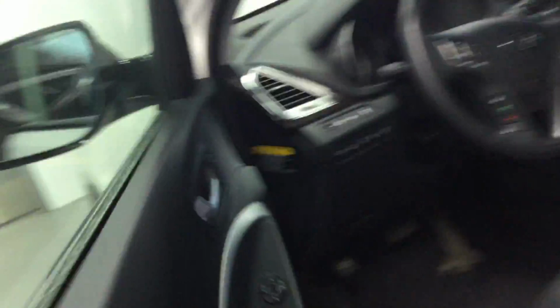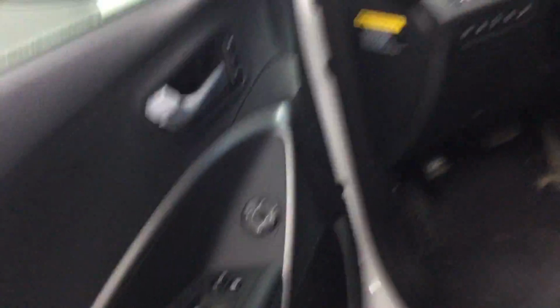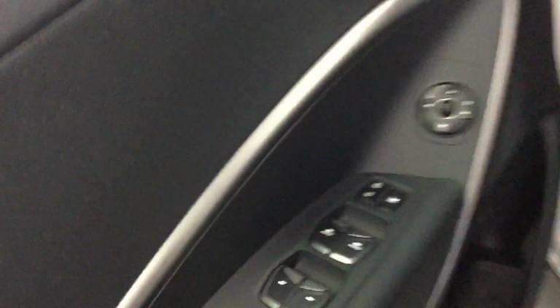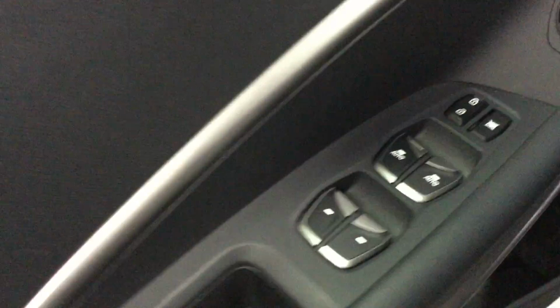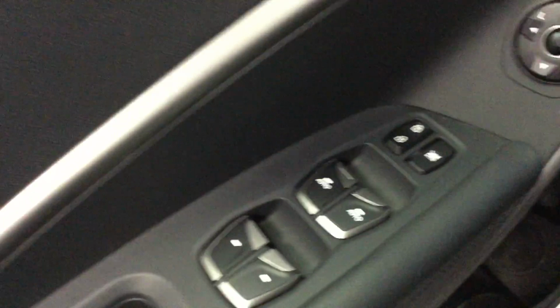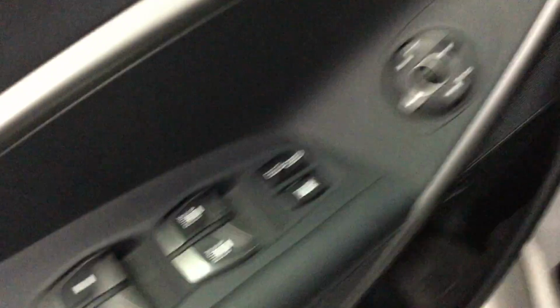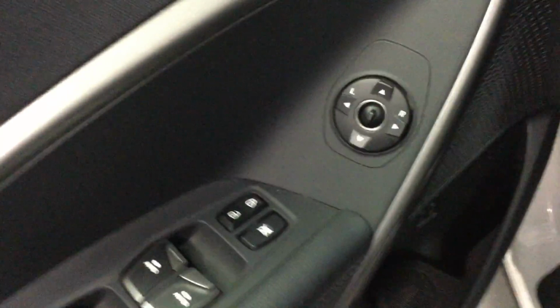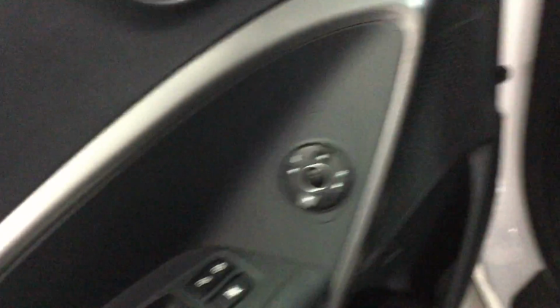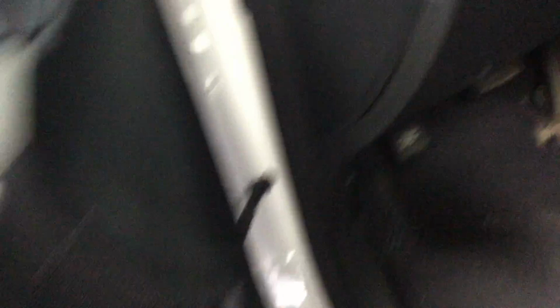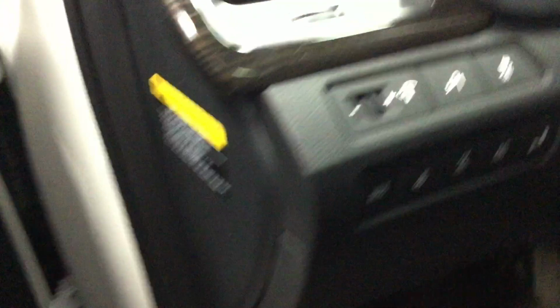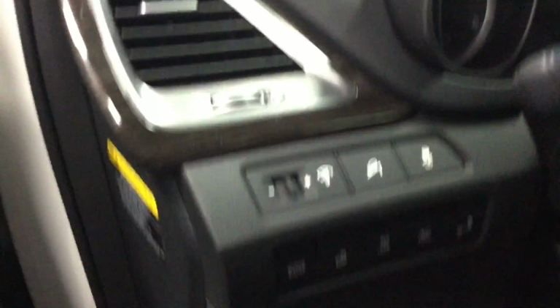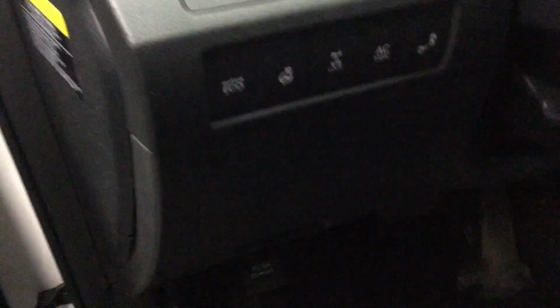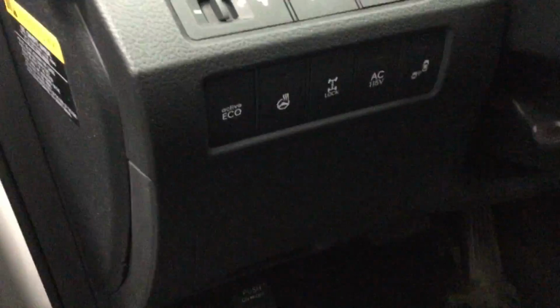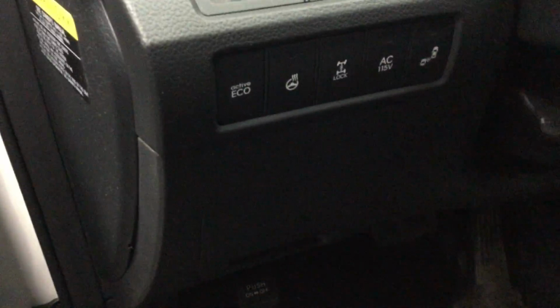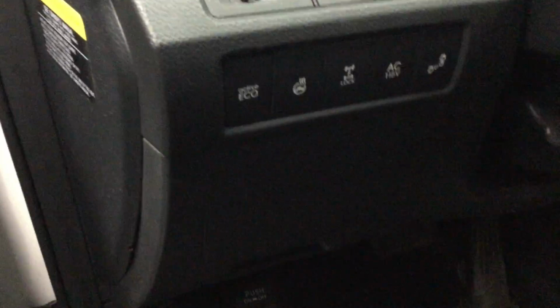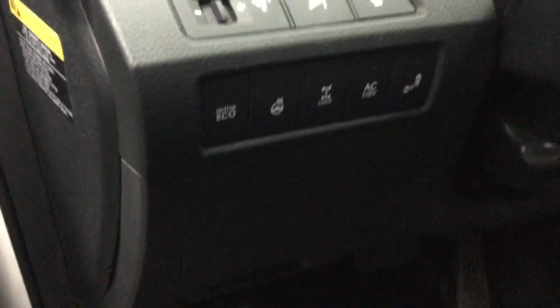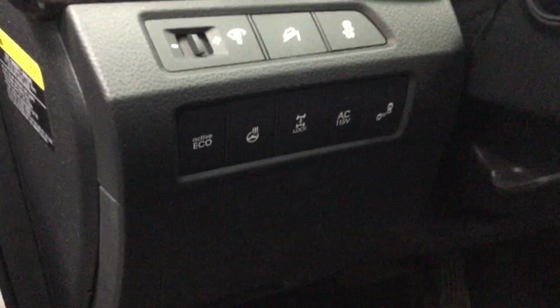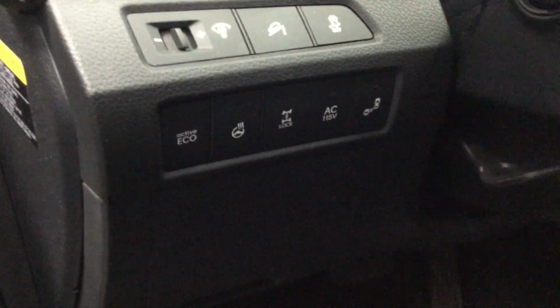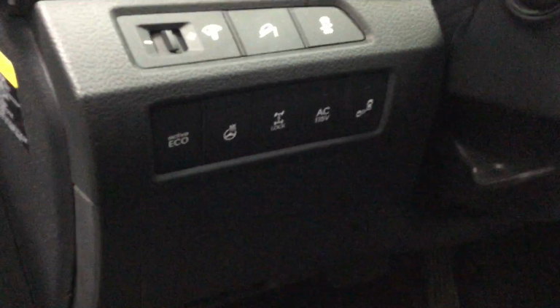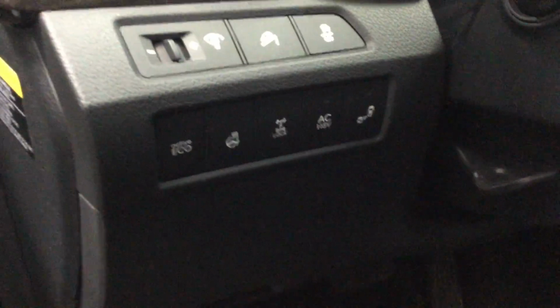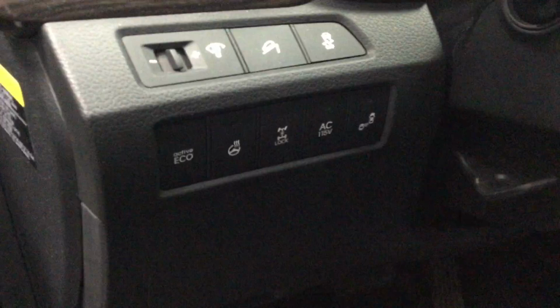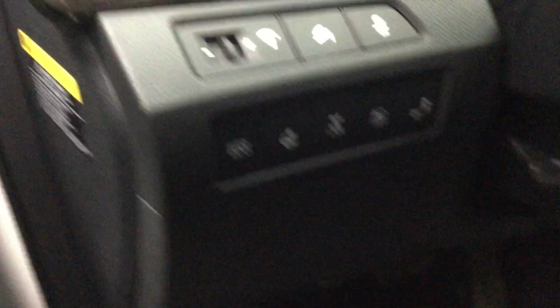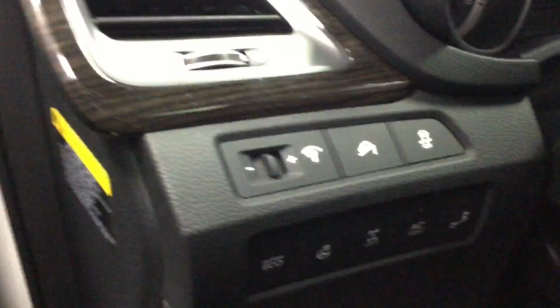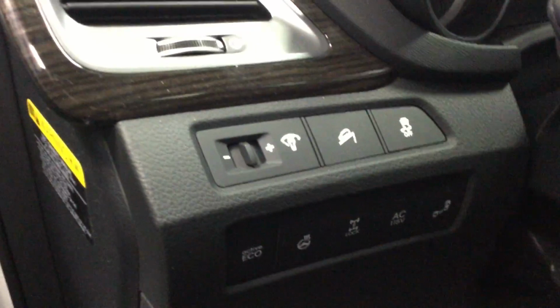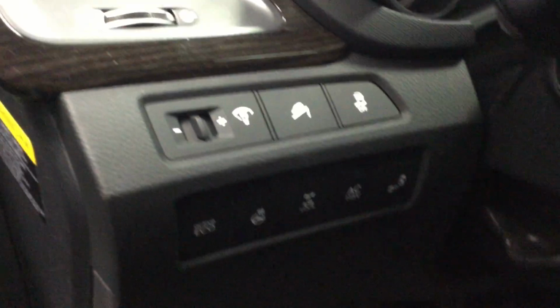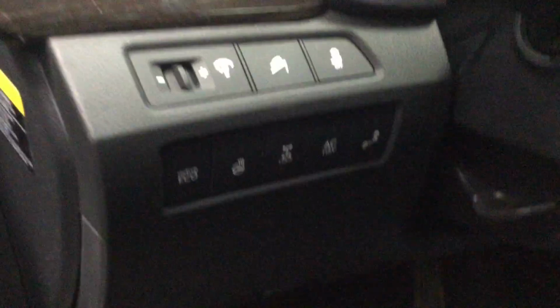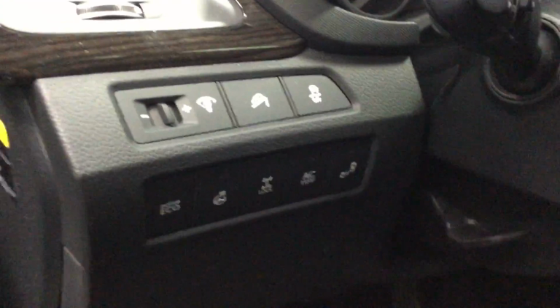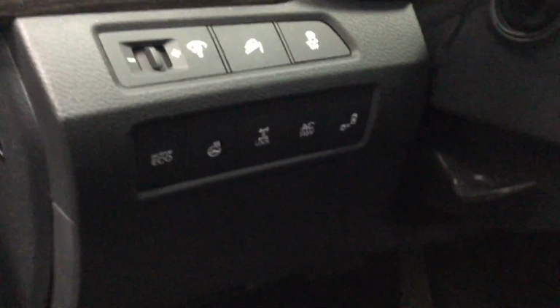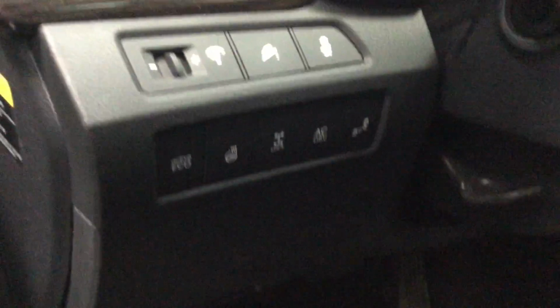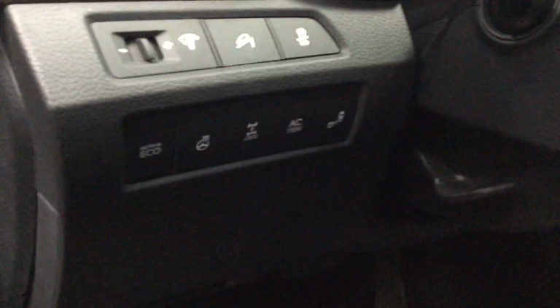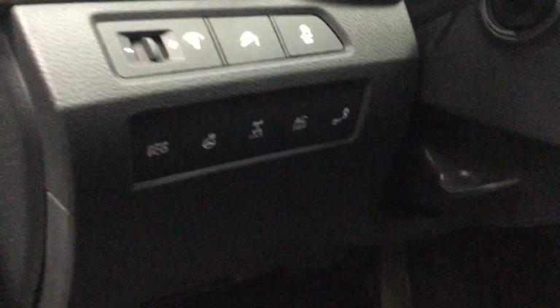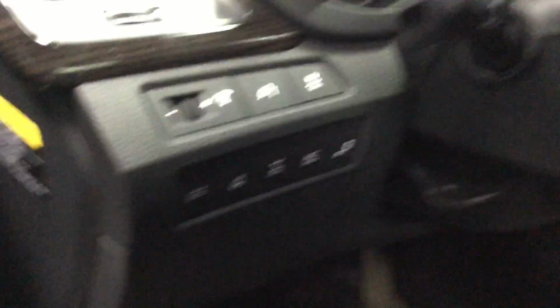So as you see here on the driver side, you got your power windows, power door locks, and your power mirrors. This vehicle is equipped with heated steering wheel, automatic locking differential, uphill assist, traction control, and blind spot monitoring system.